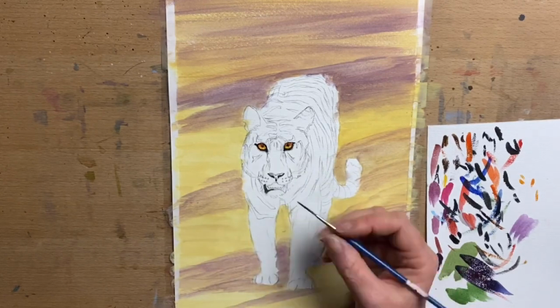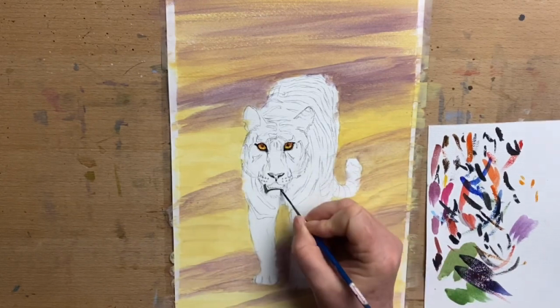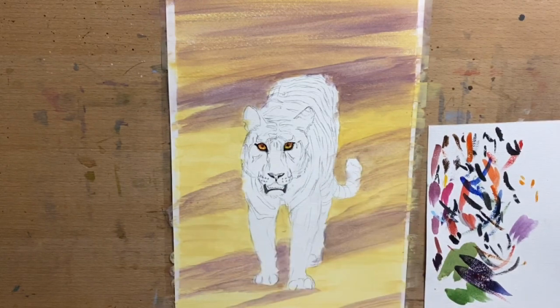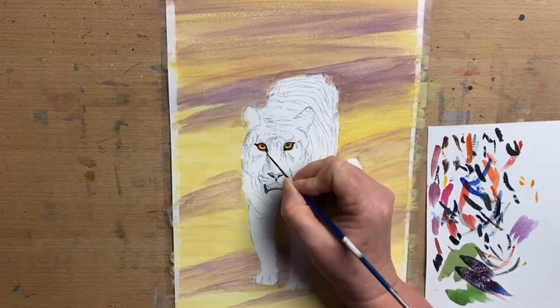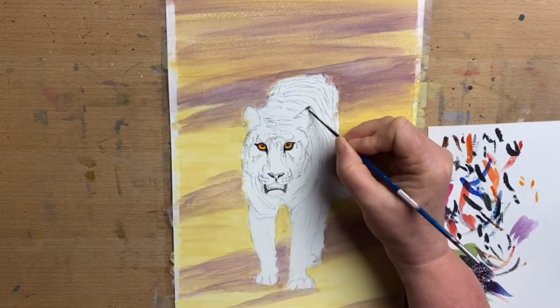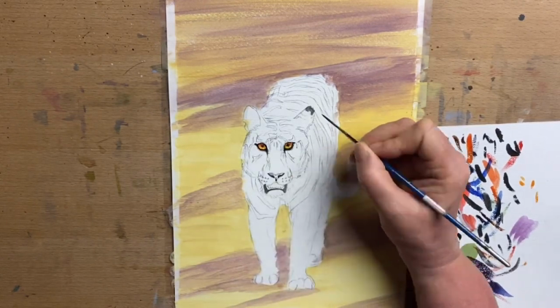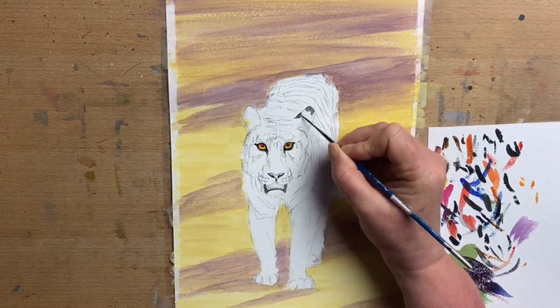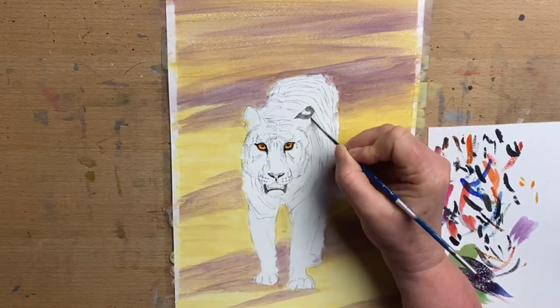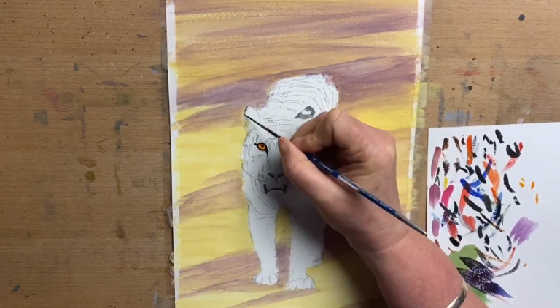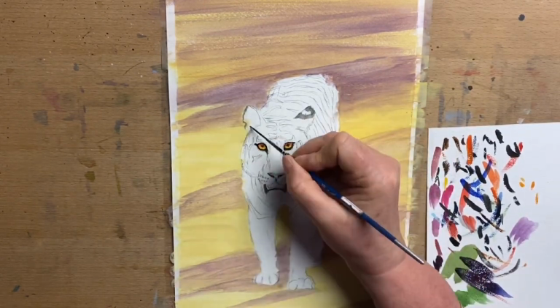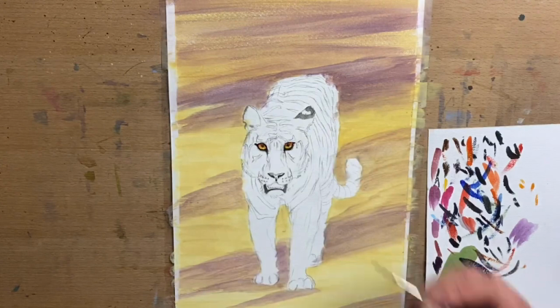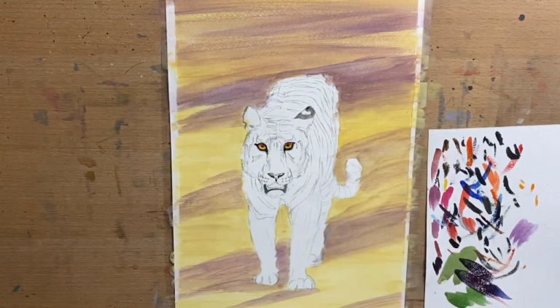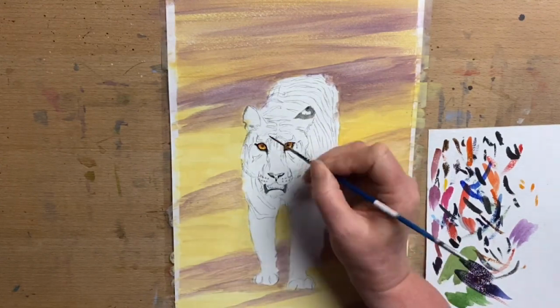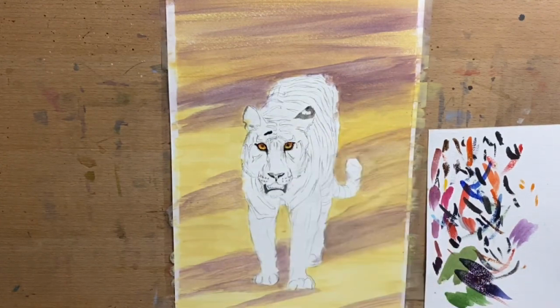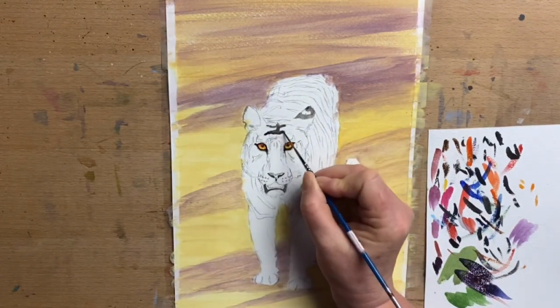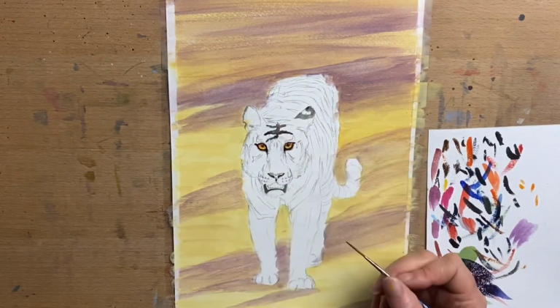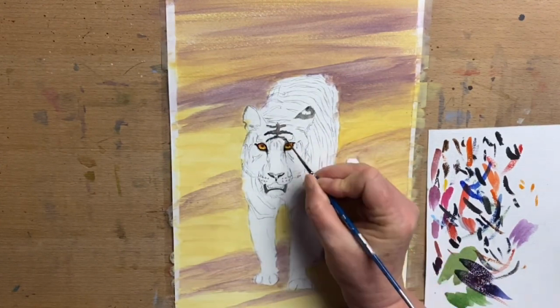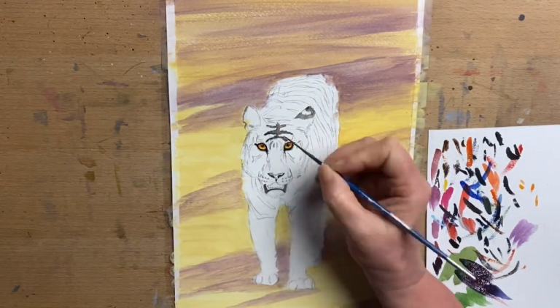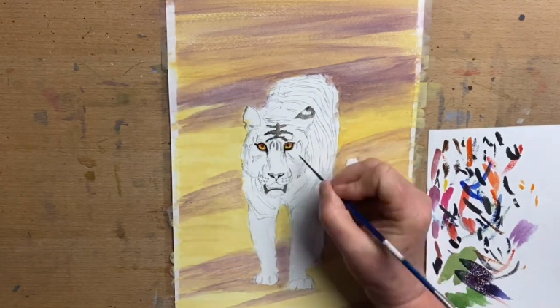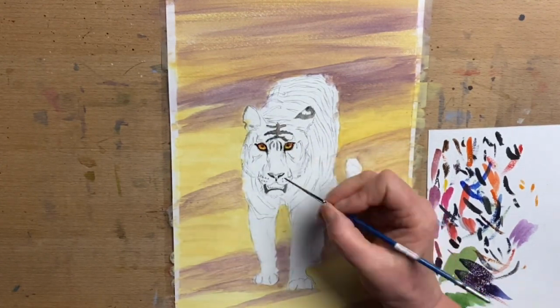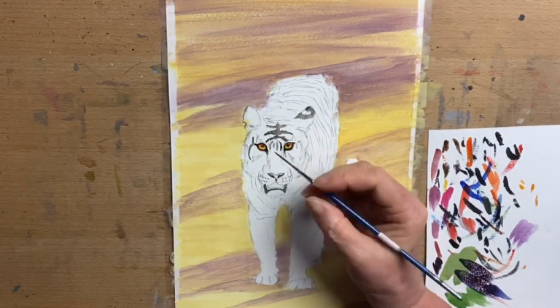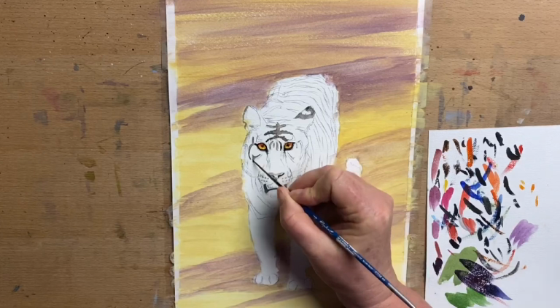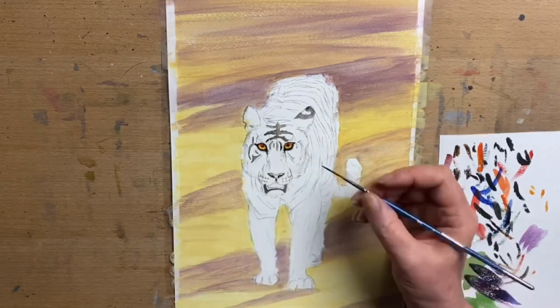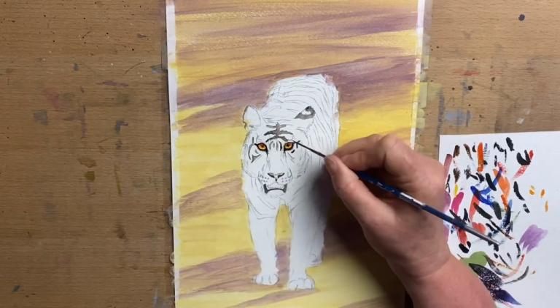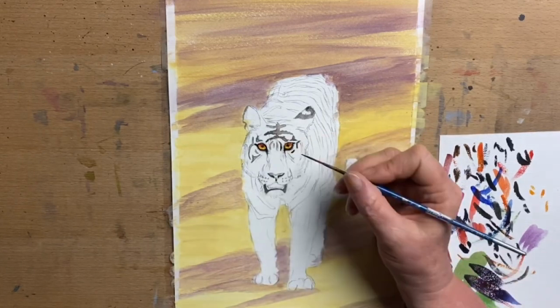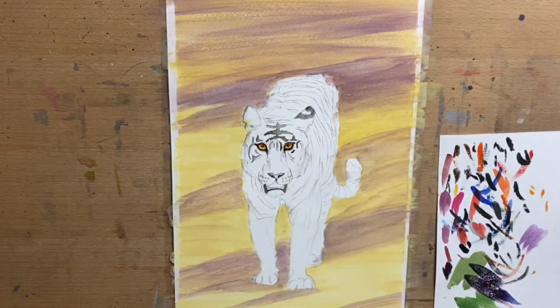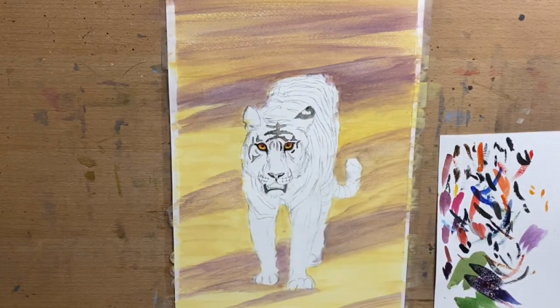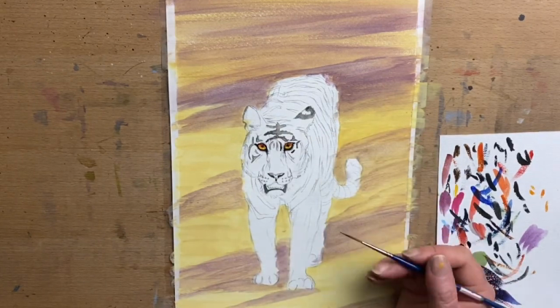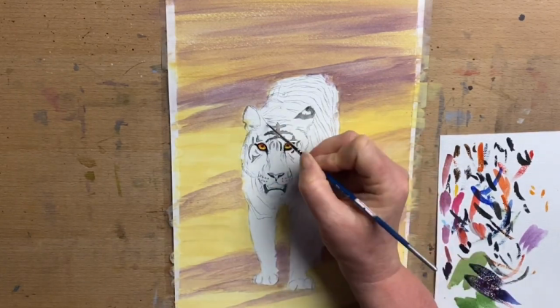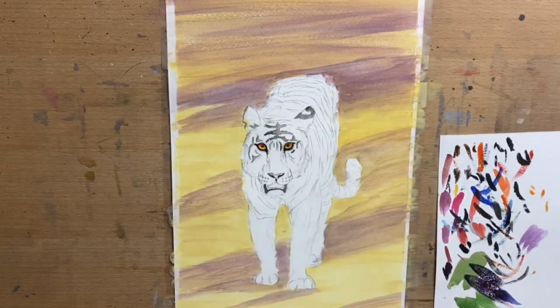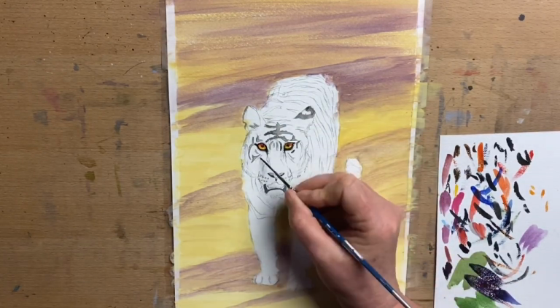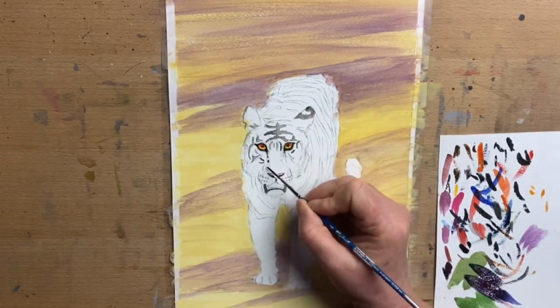Now I start to add the black around the trim of the lips — it's more of a grey around the trim of the lips and the trim of the ears and anywhere that's going to have the dark stripes. Then I'll build up the layers, so I start with a grey and get darker and darker as I go along.